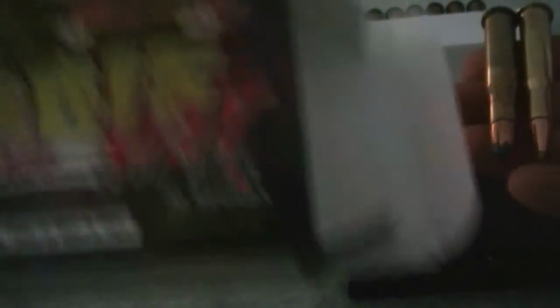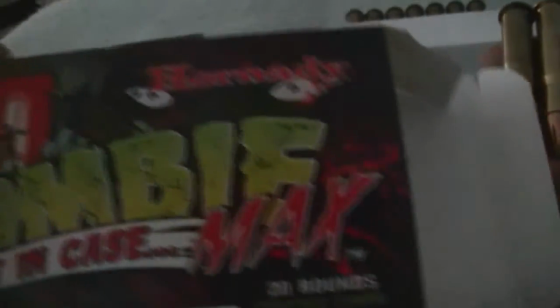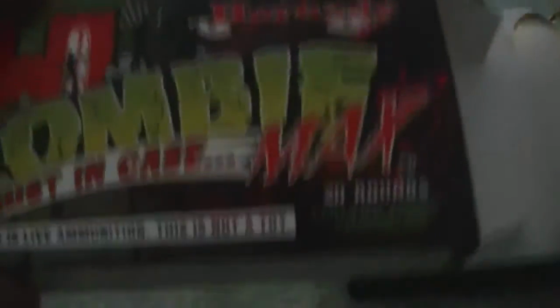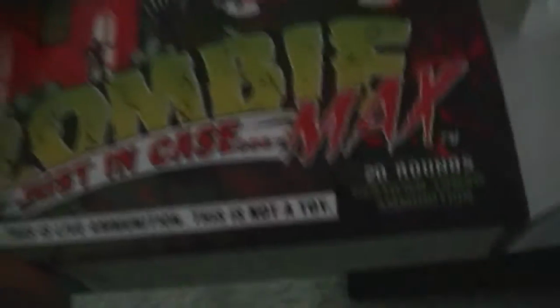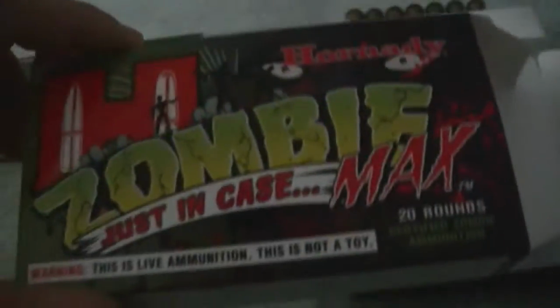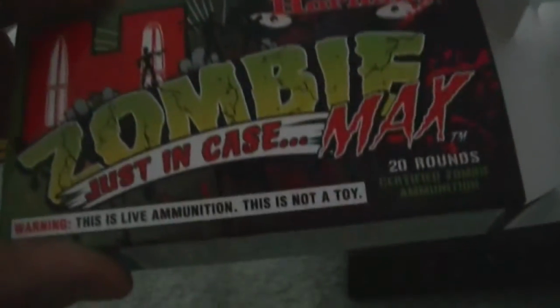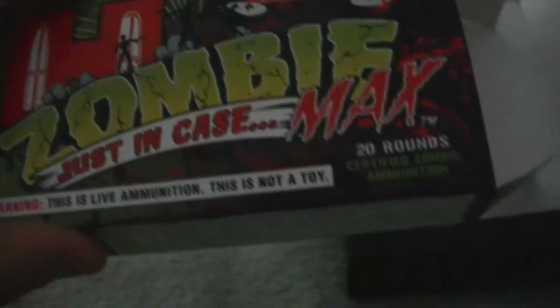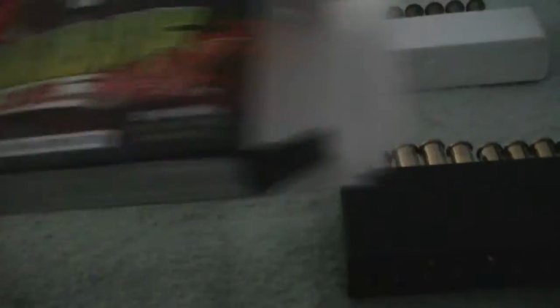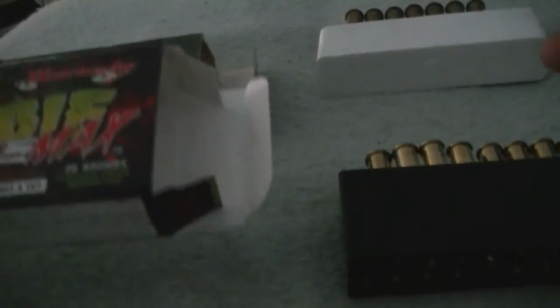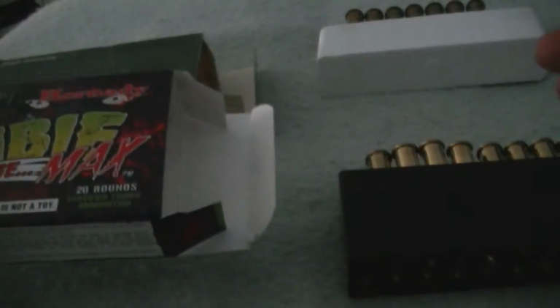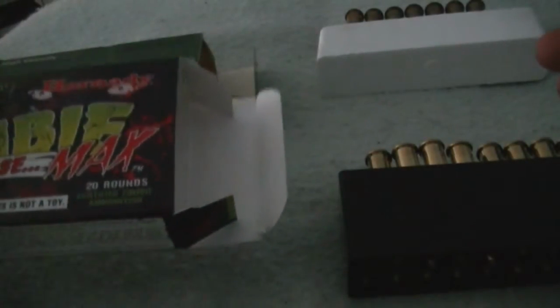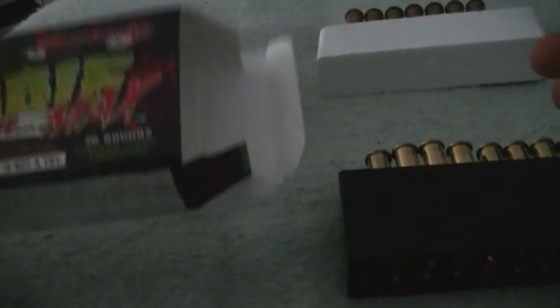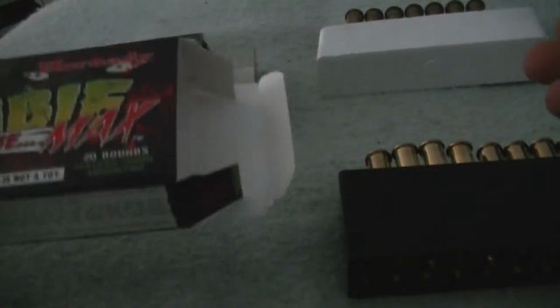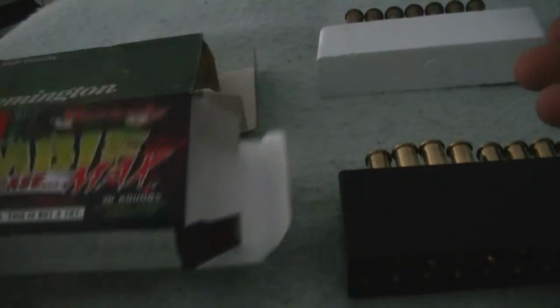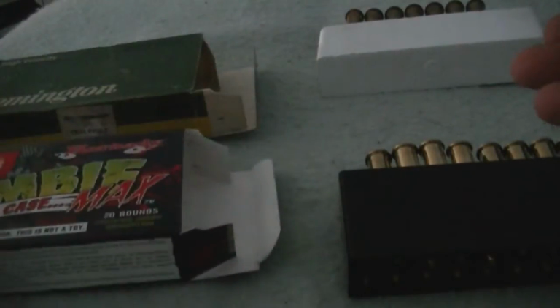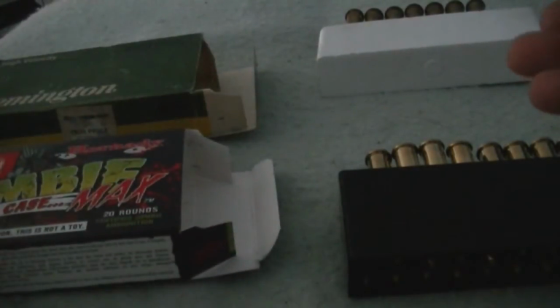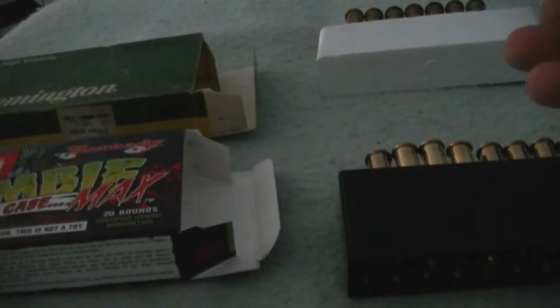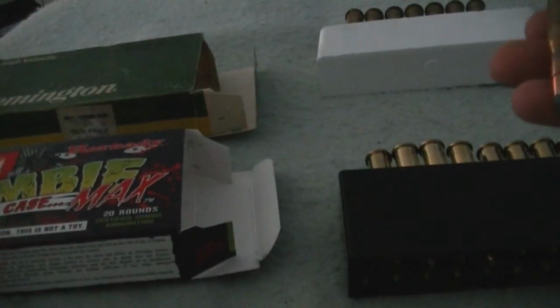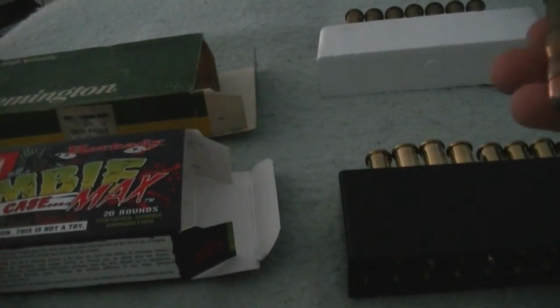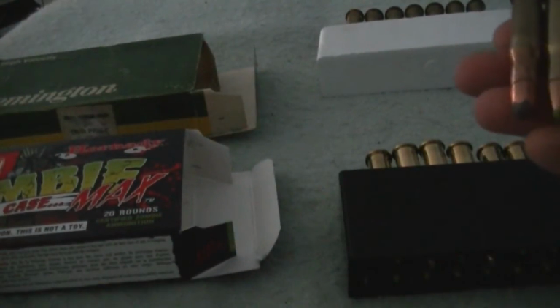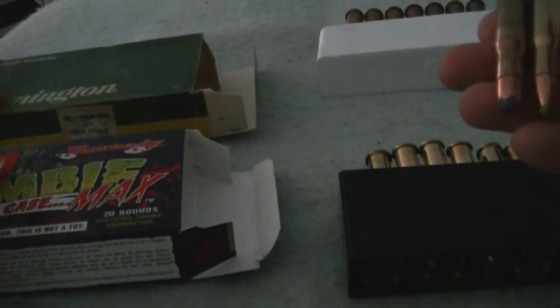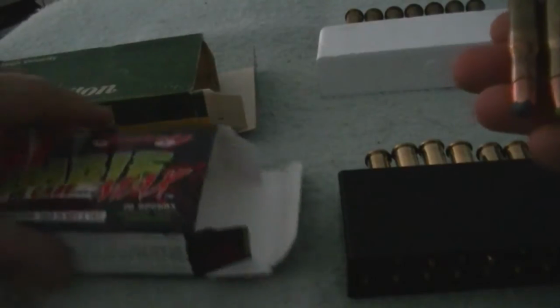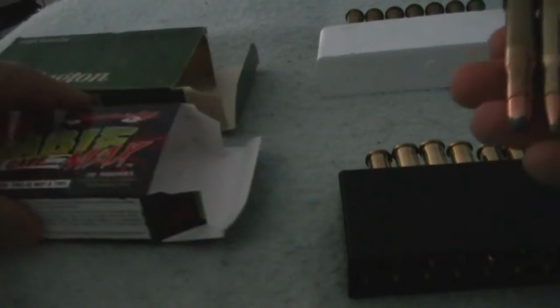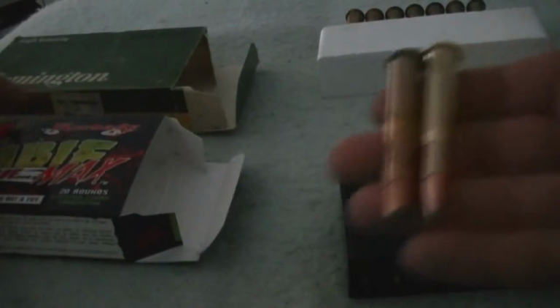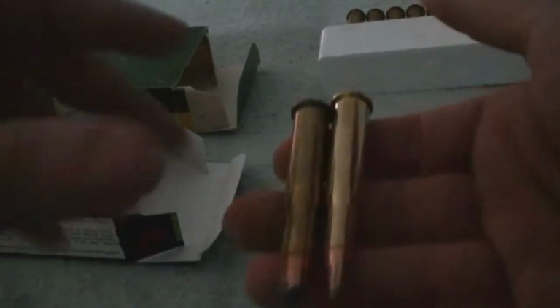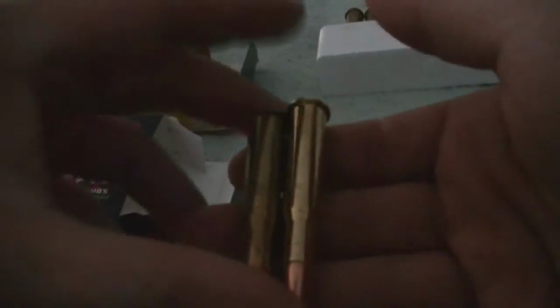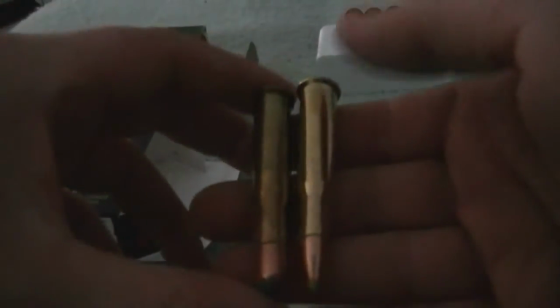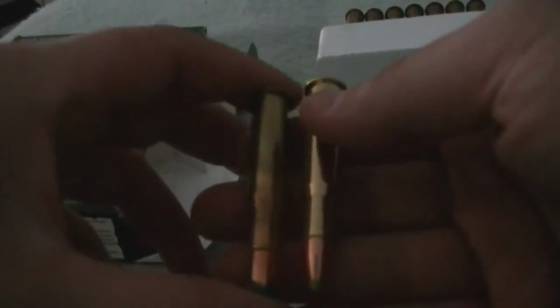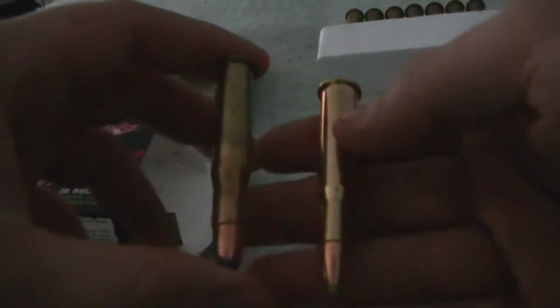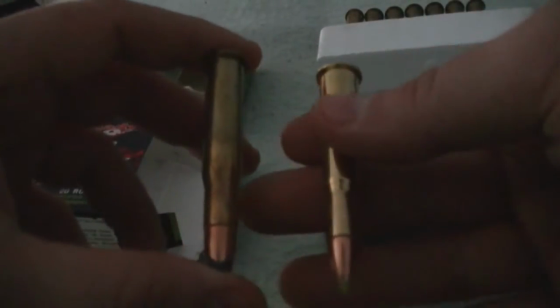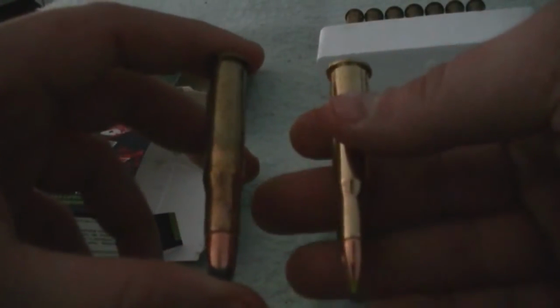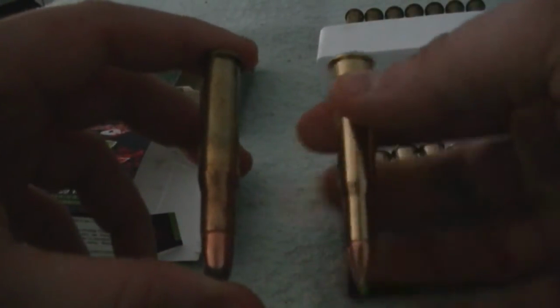I mainly bought this ammo for the box, but Hornady makes good ammo for all calibers and gauges. So I thought, why not two birds with one stone.